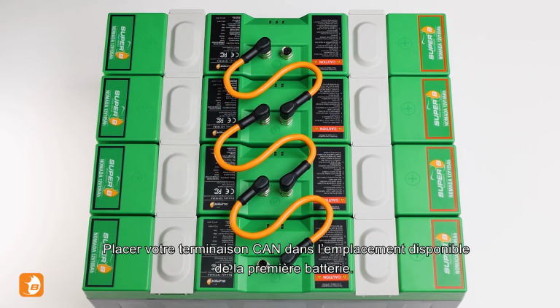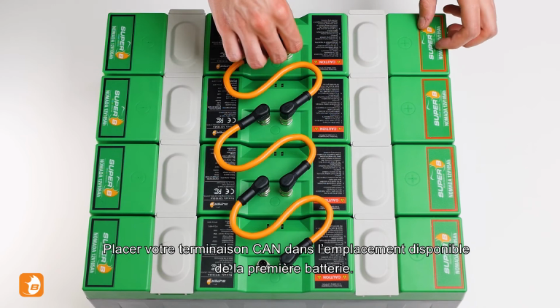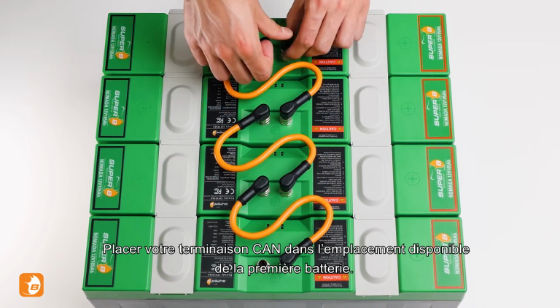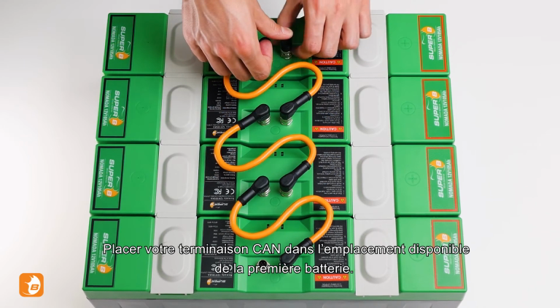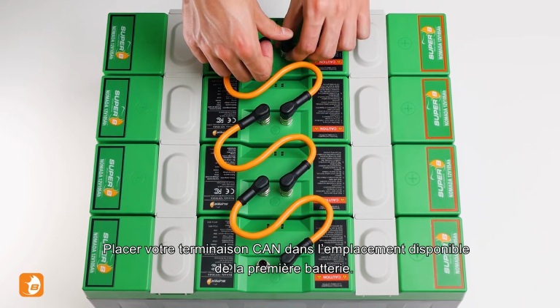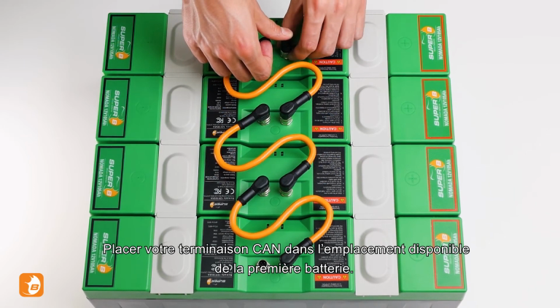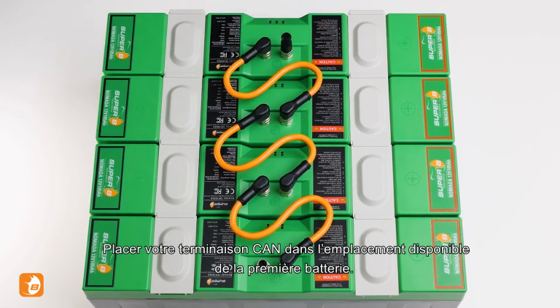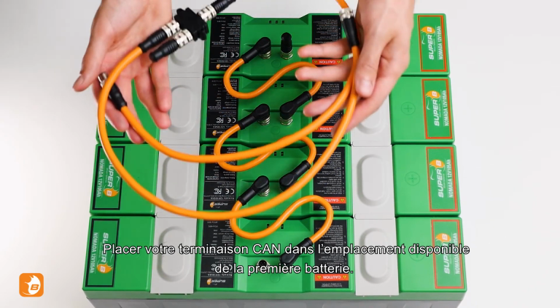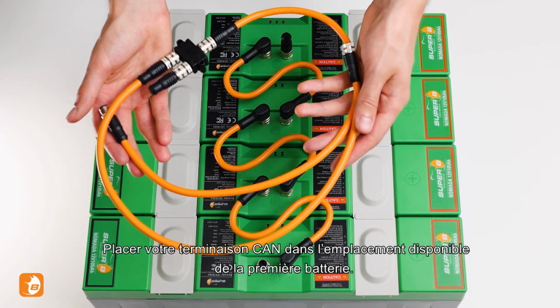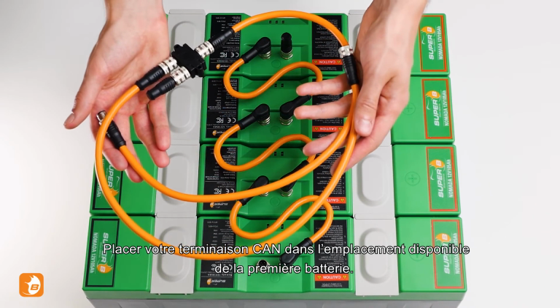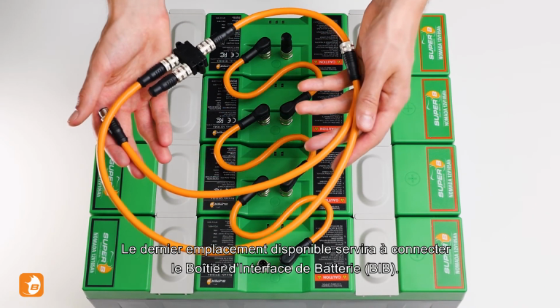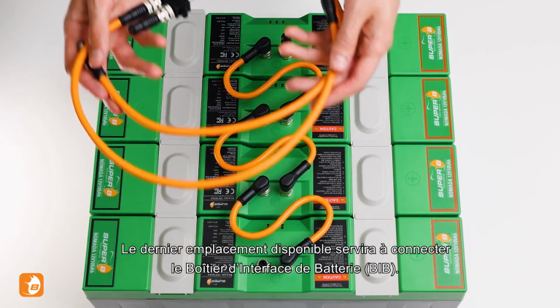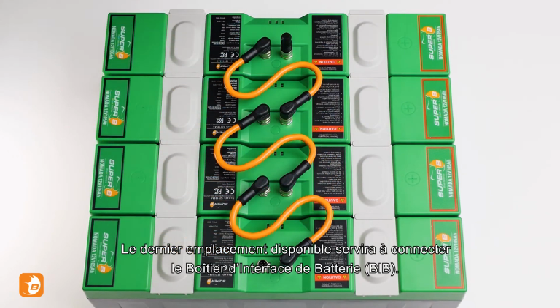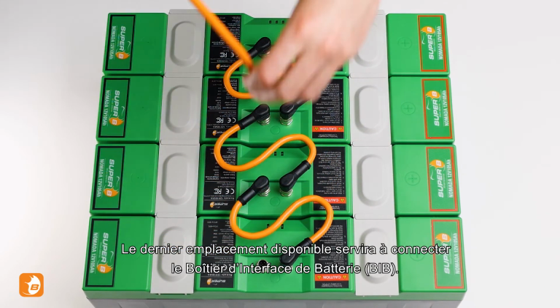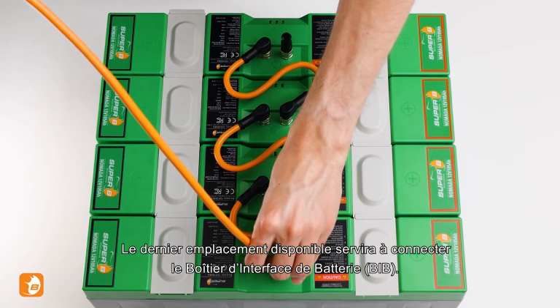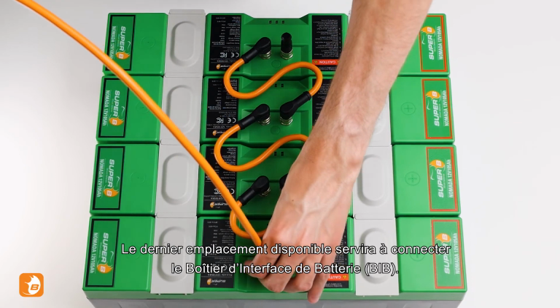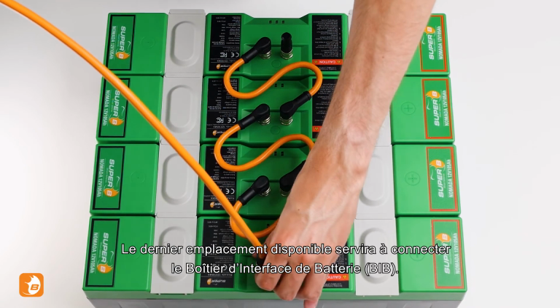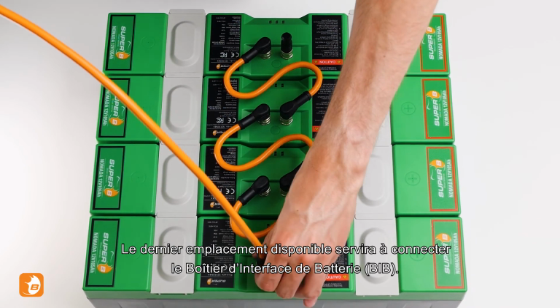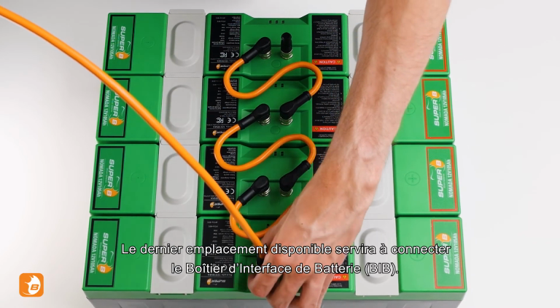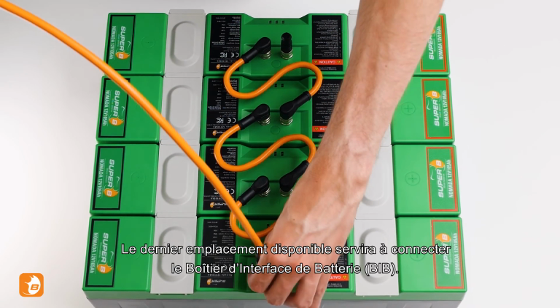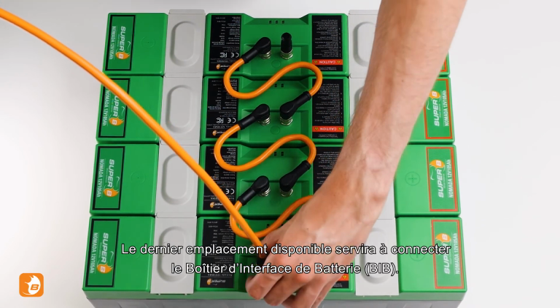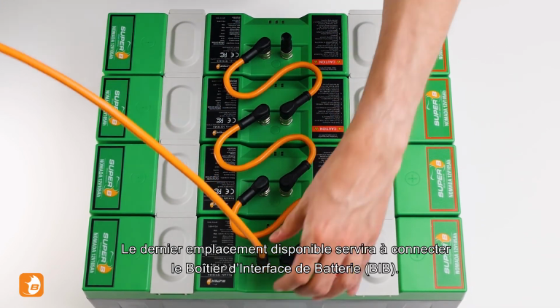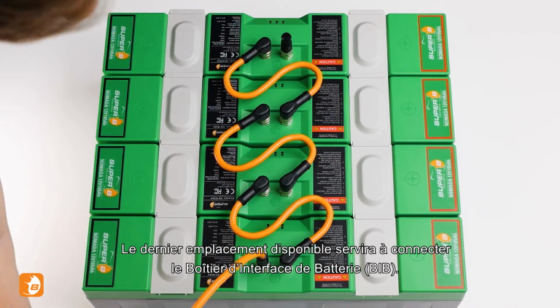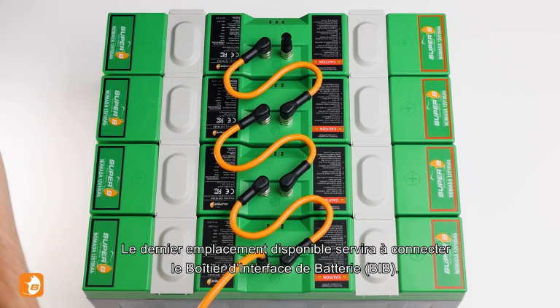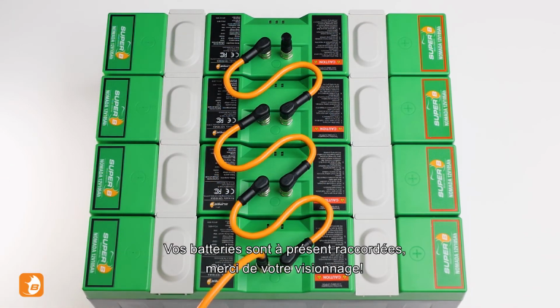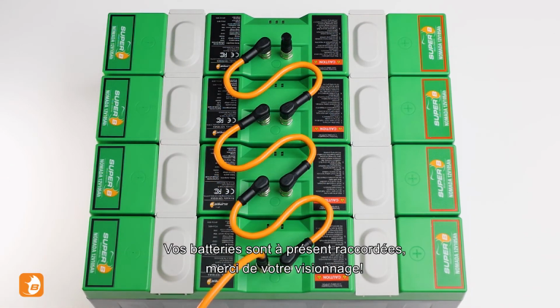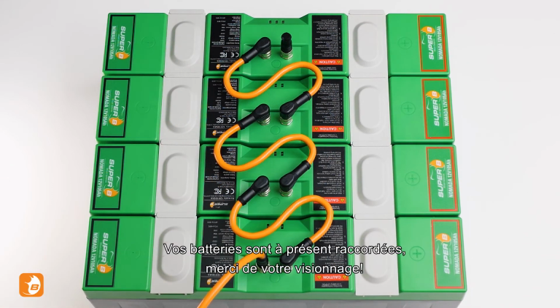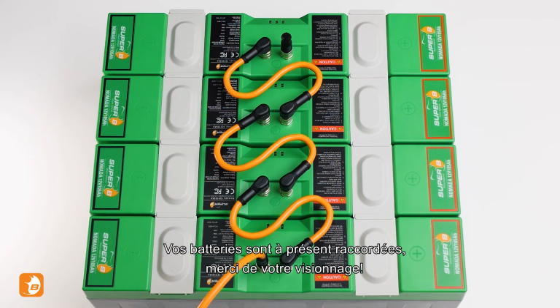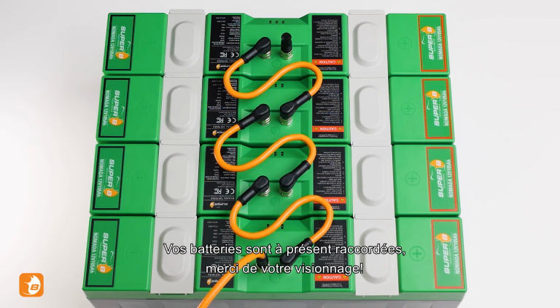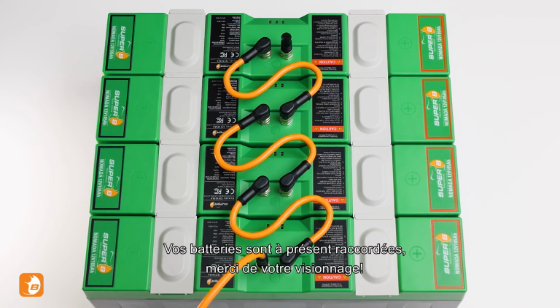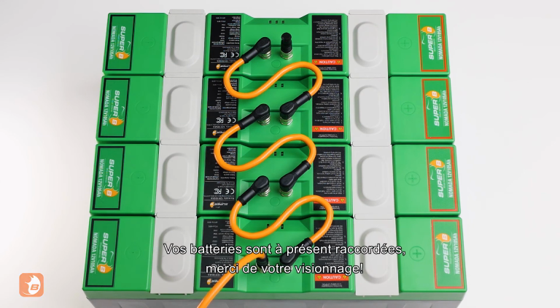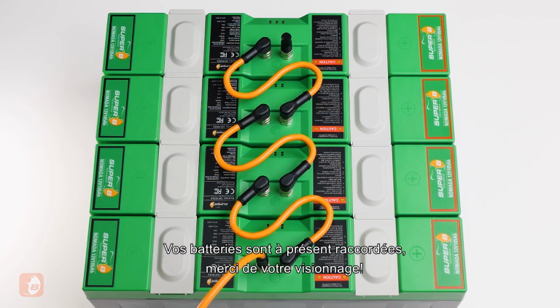Place your CAN terminator in the open slot on the first battery. The last open slot will connect to your battery interface box. Your batteries are now connected. Thanks for watching.